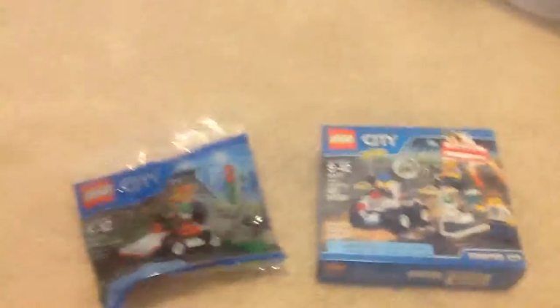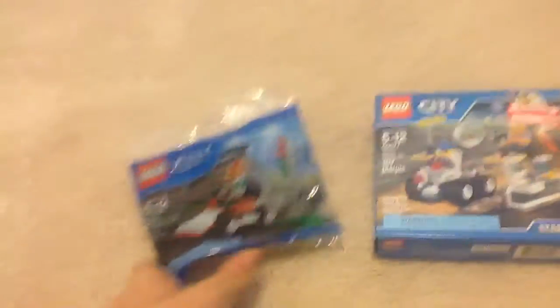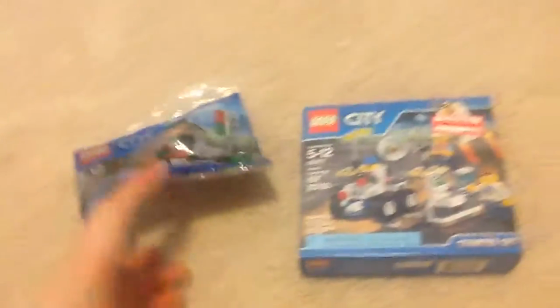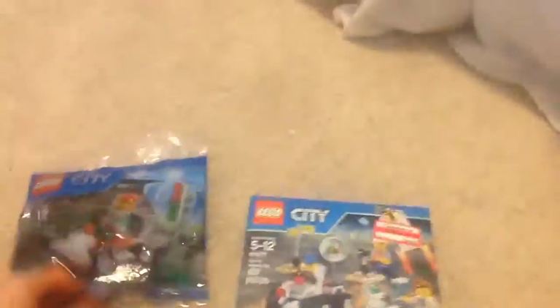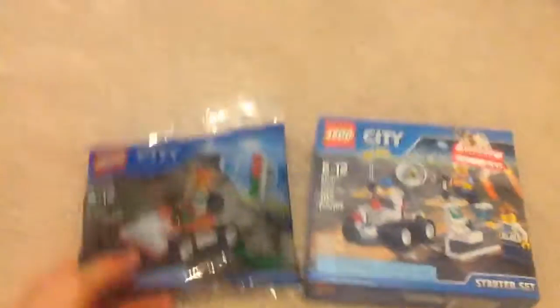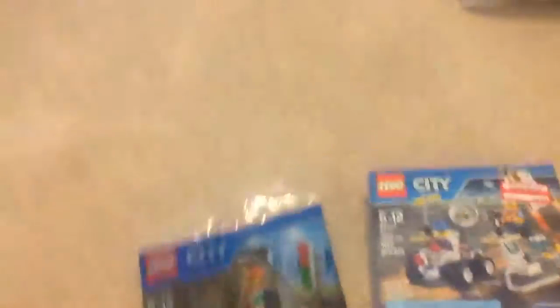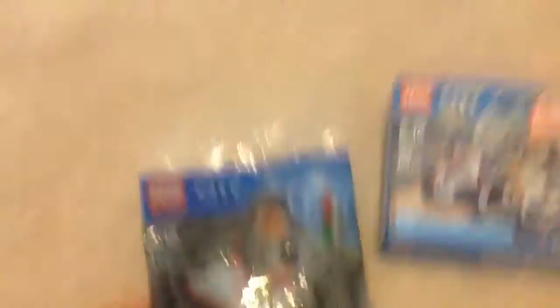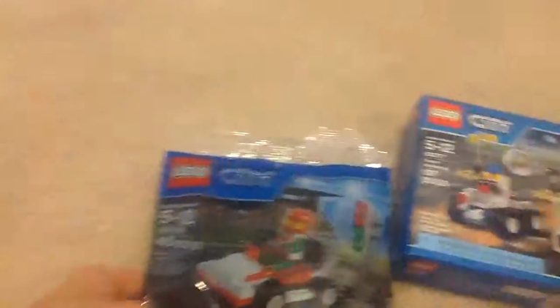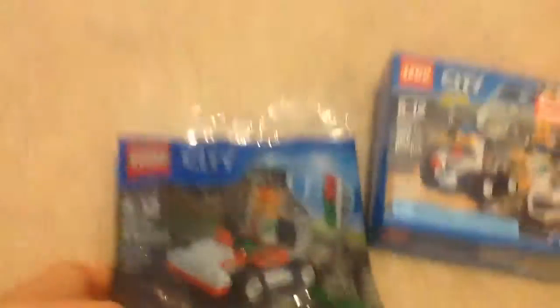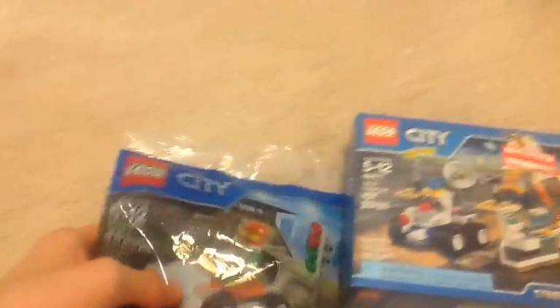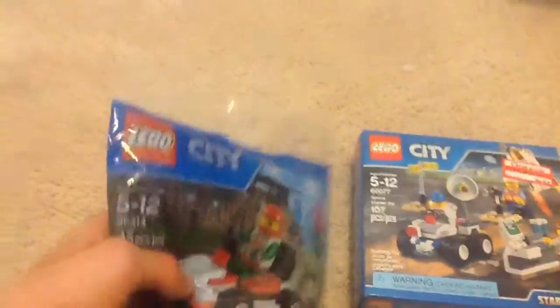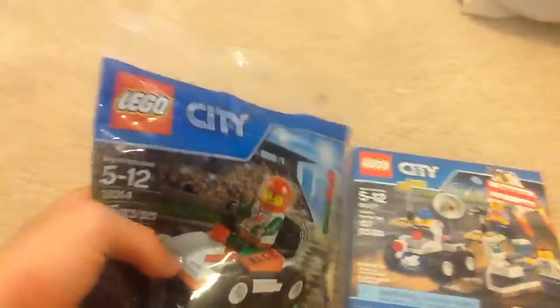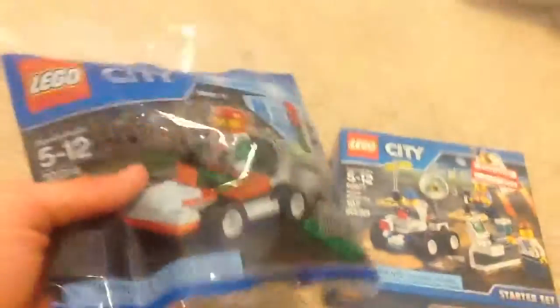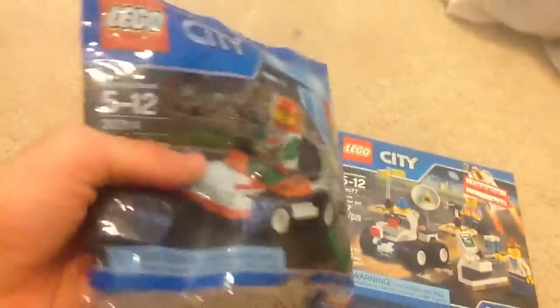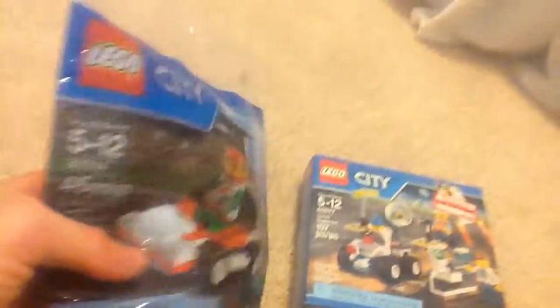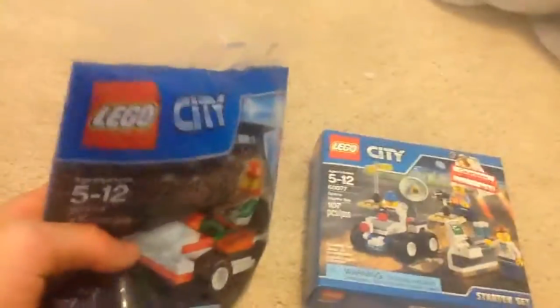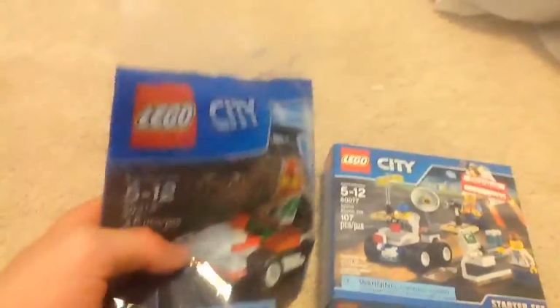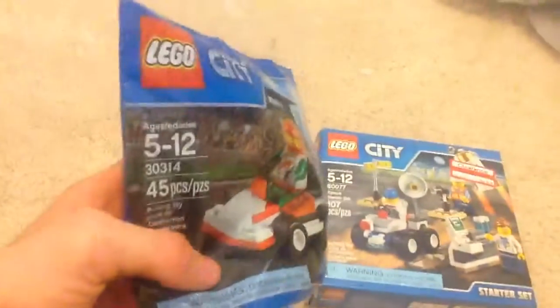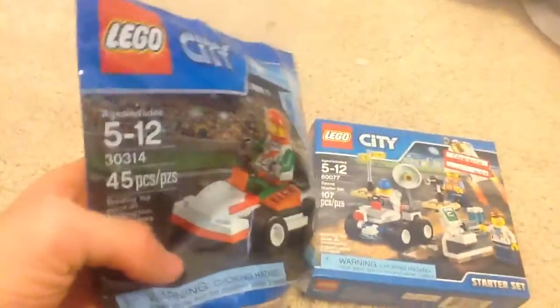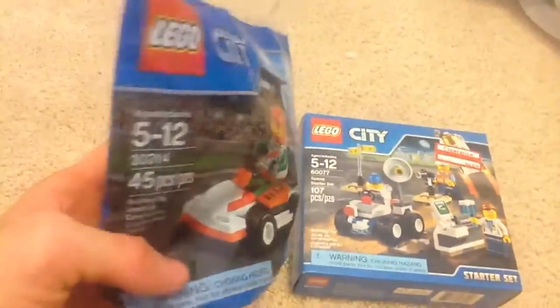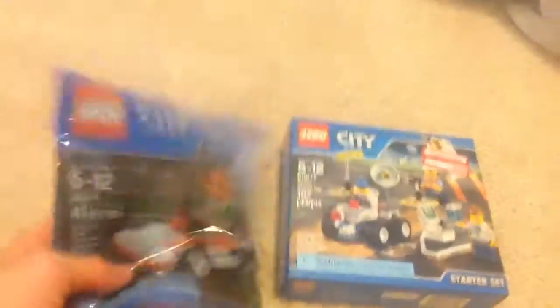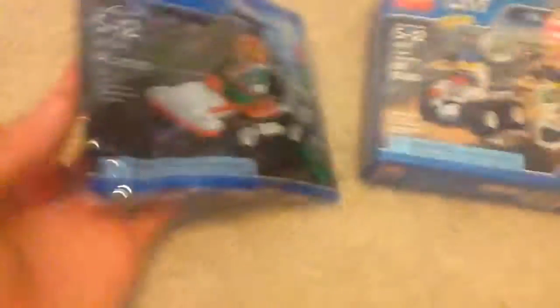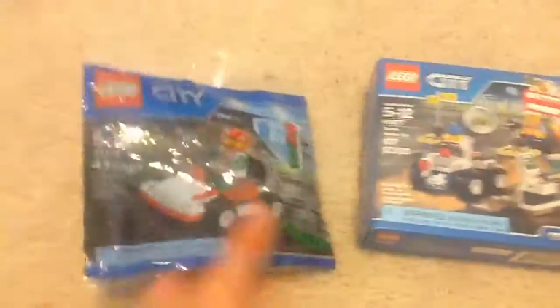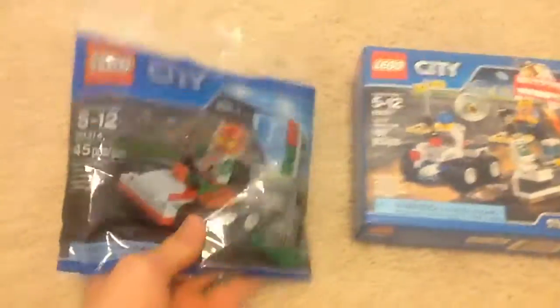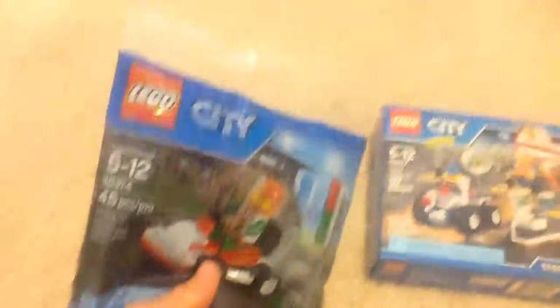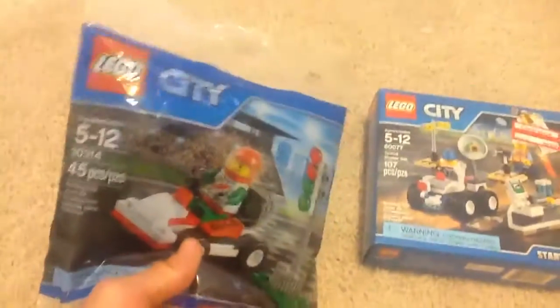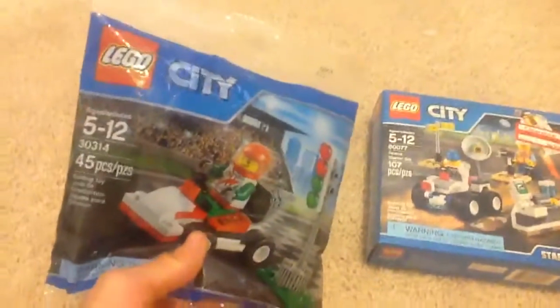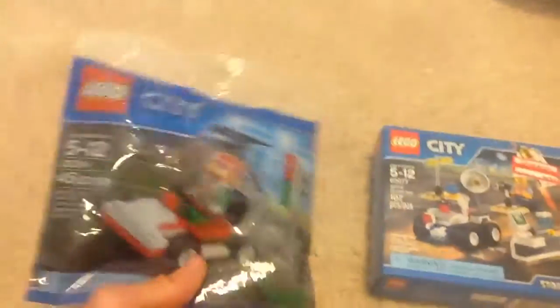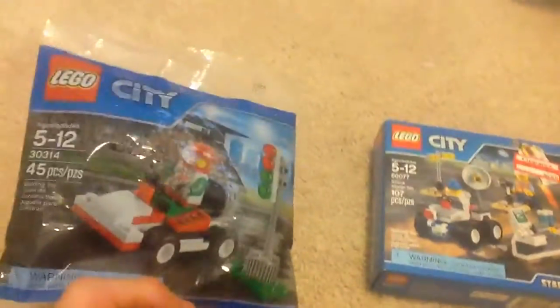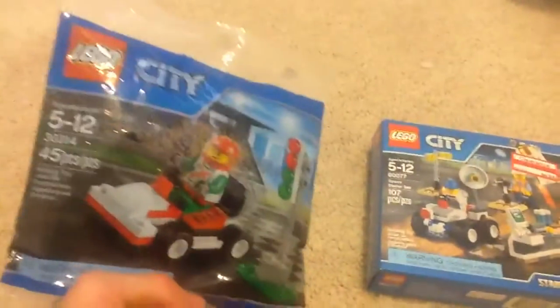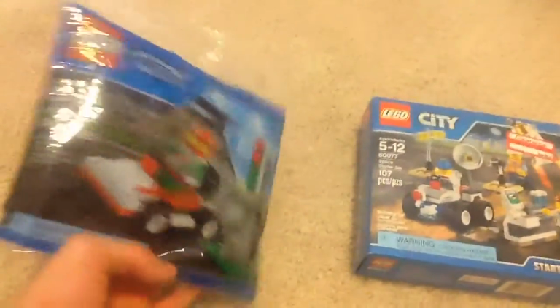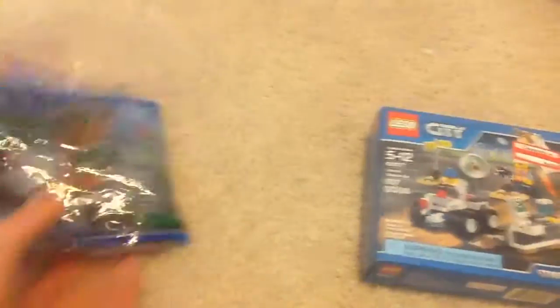So here I got this set. It is cheaper than the retail price — it was $3.49. The set name is something like go-kart, so I'll just call it go-kart for the video.